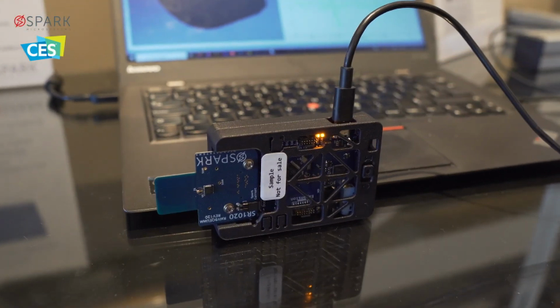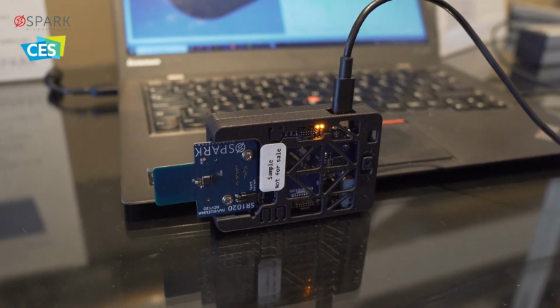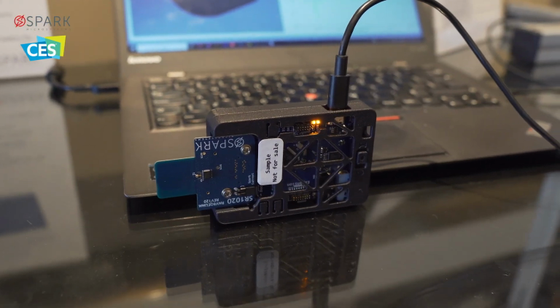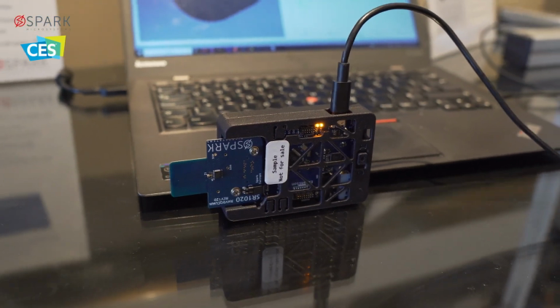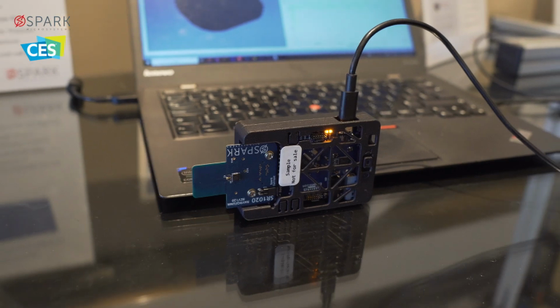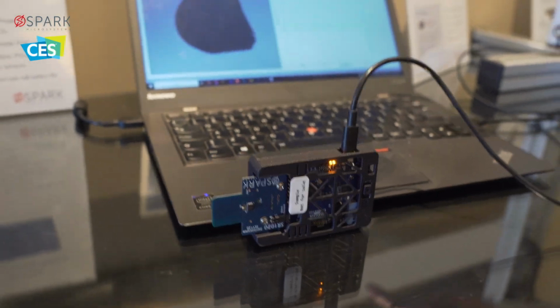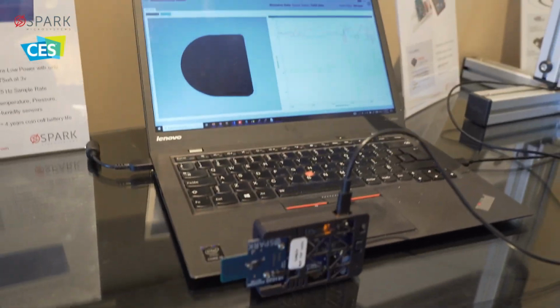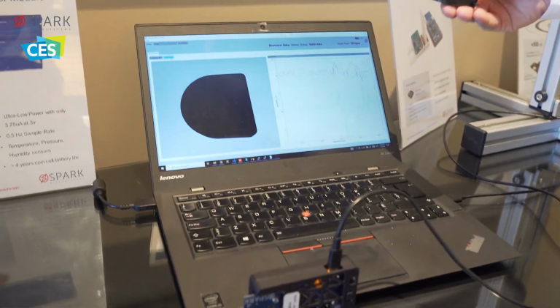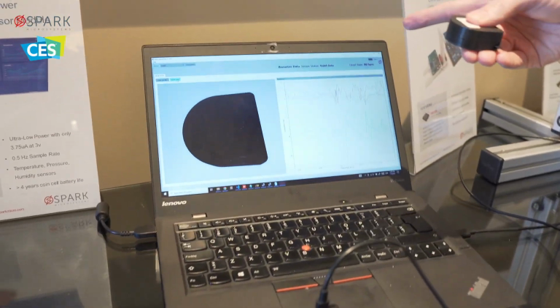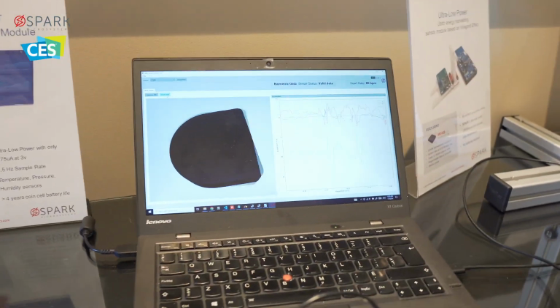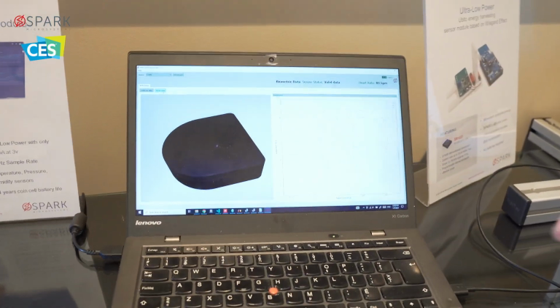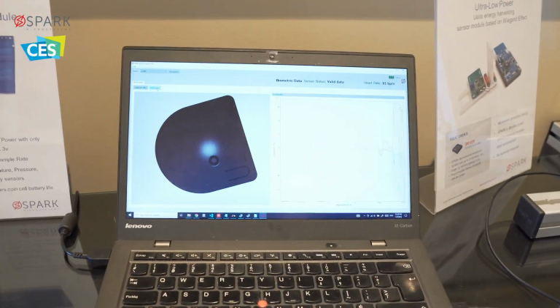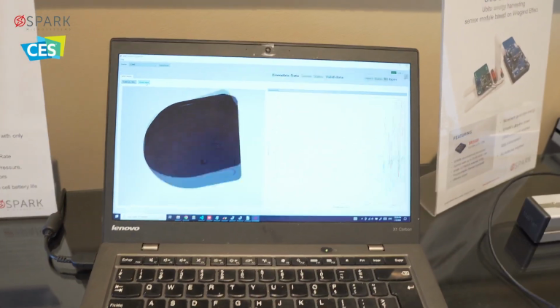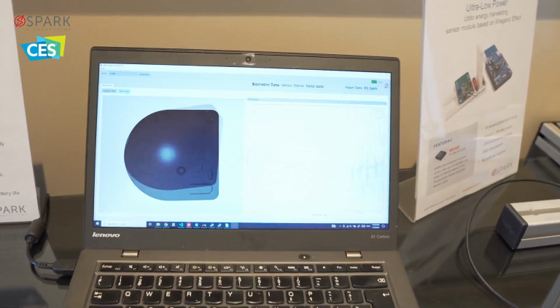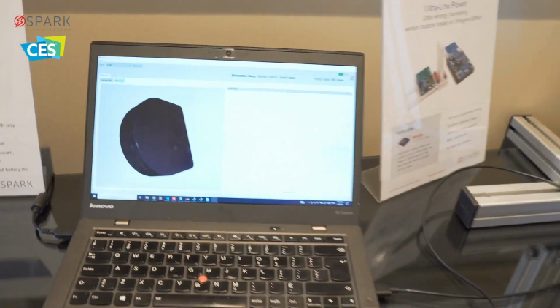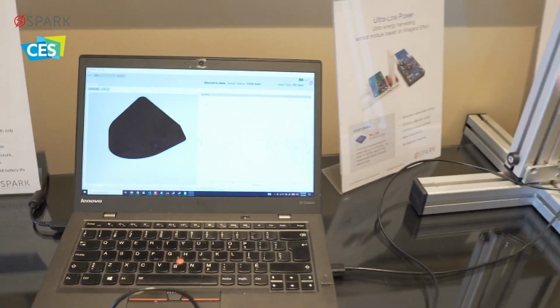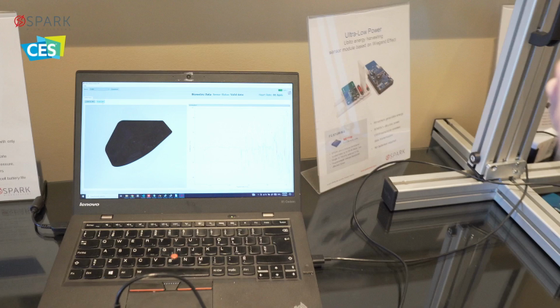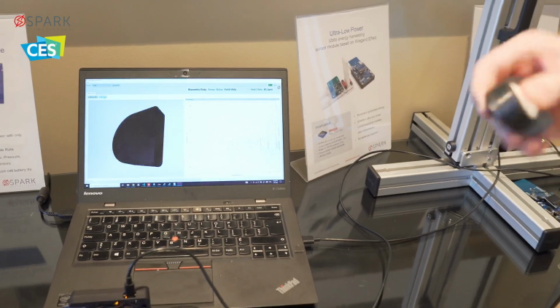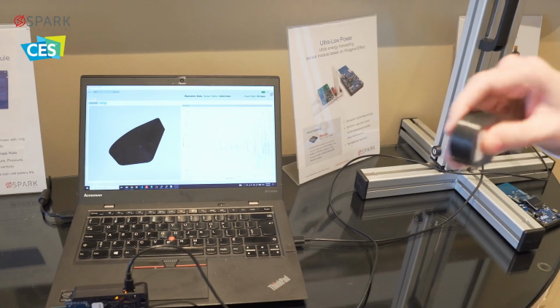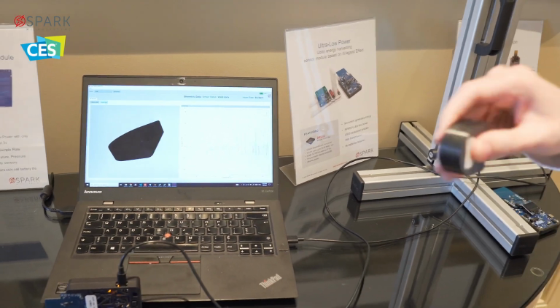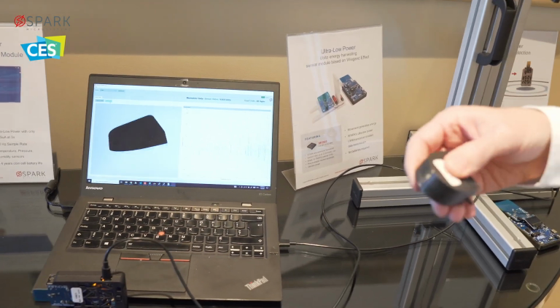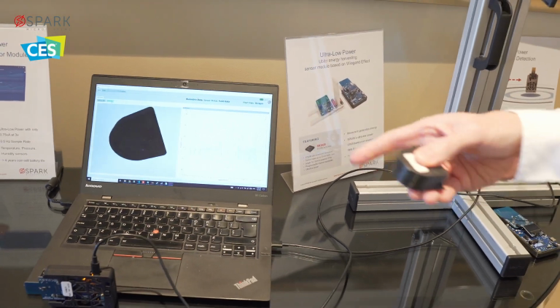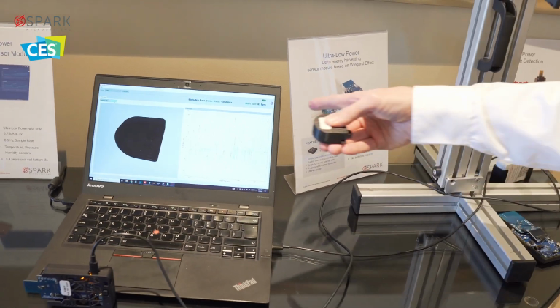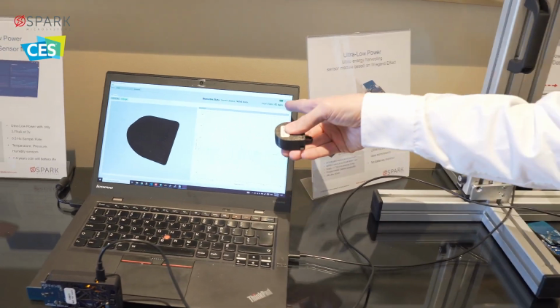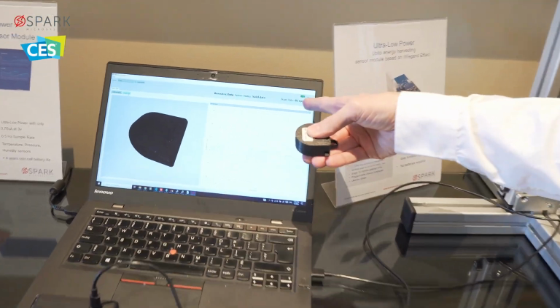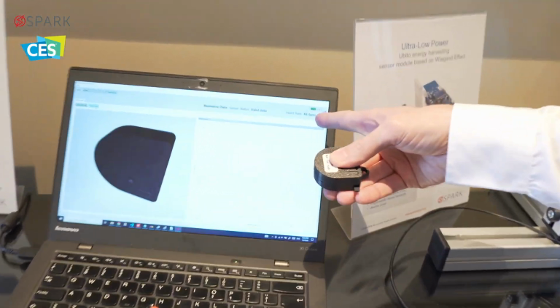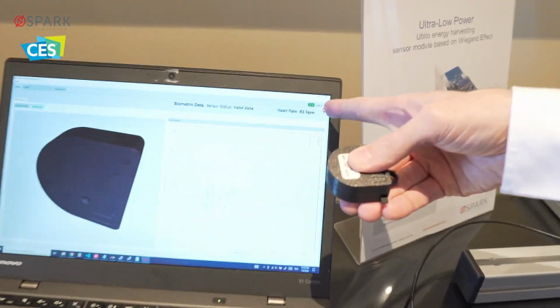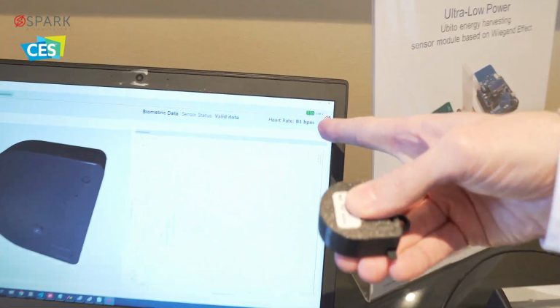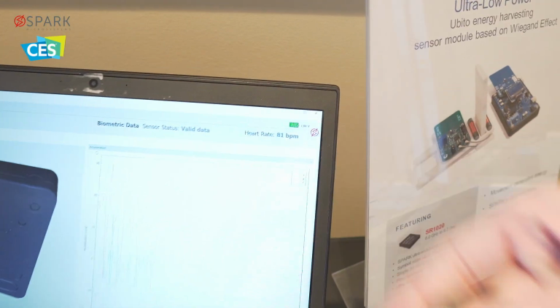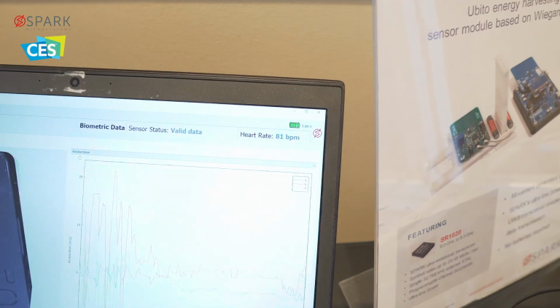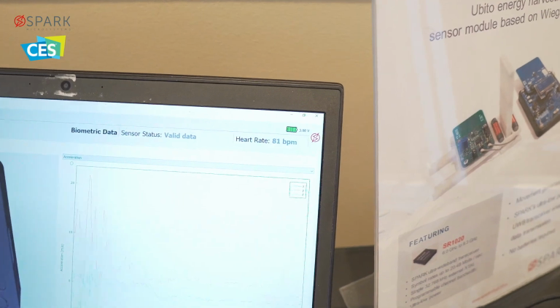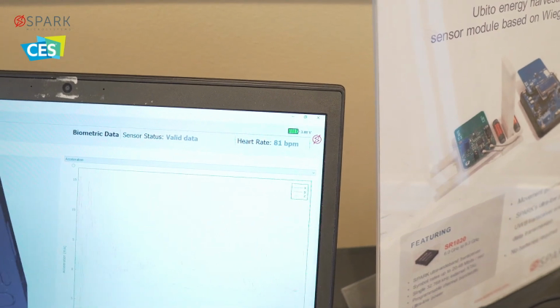It's then displayed on this GUI. You can see the accelerometer data when I move the tag up and down, and you can also see my heart rate at the top right of the screen — that's live over the air in real time.